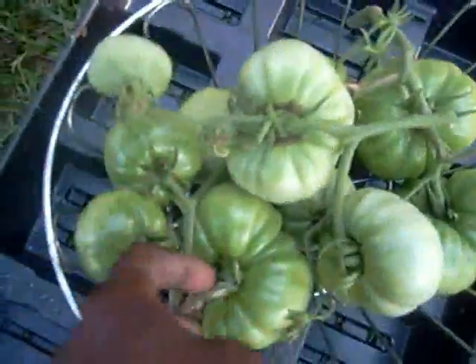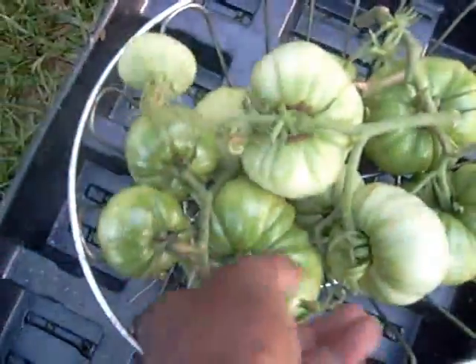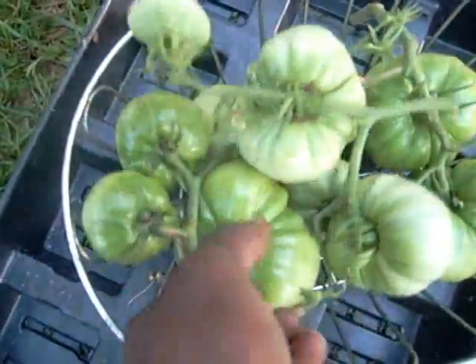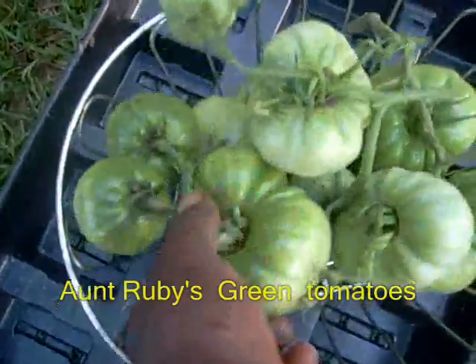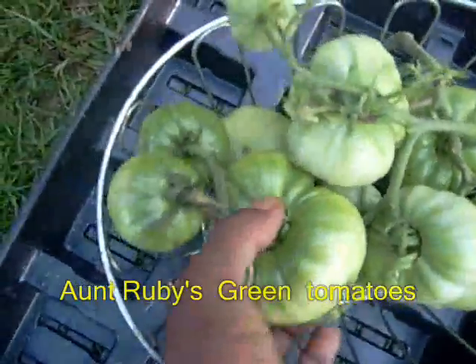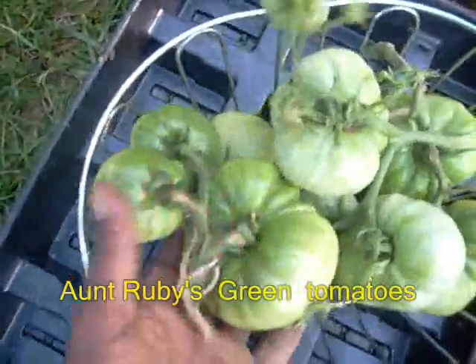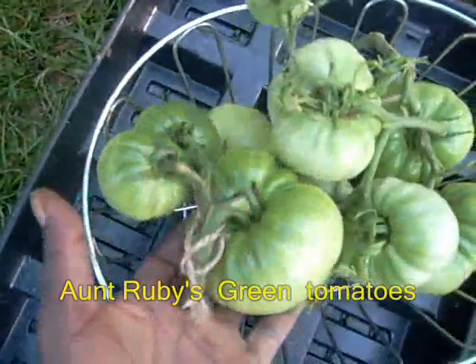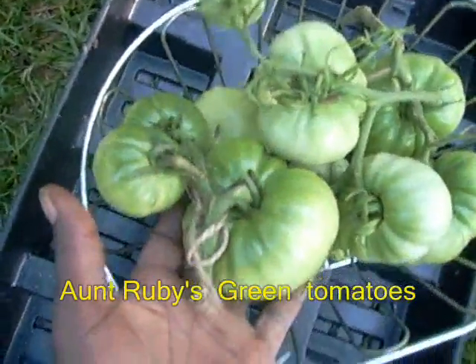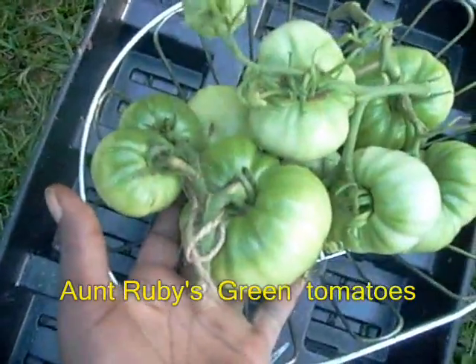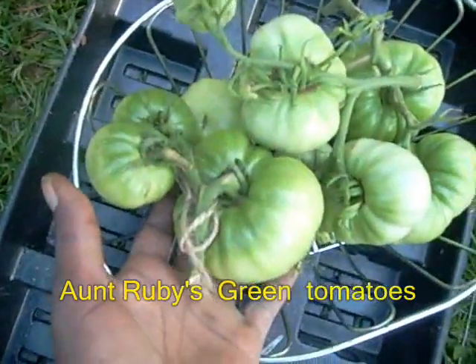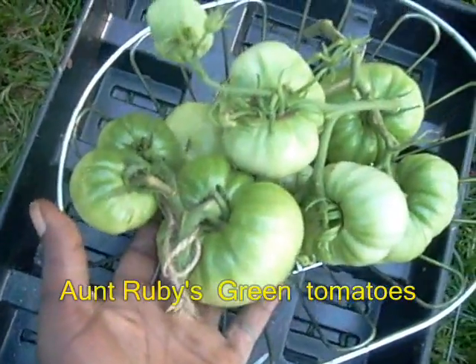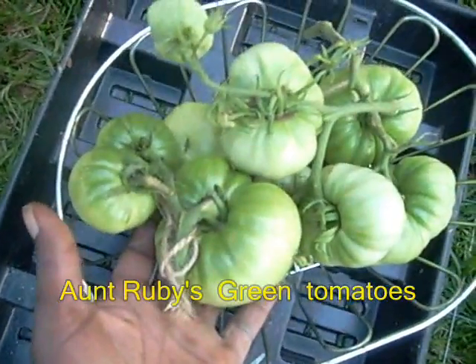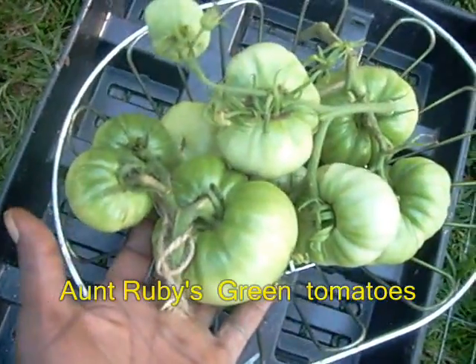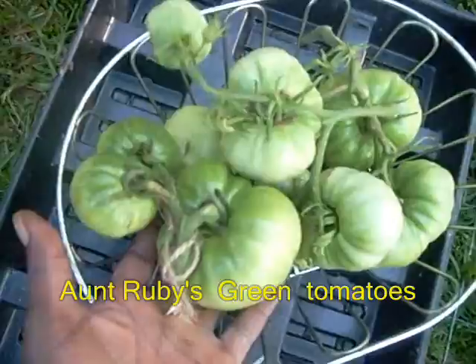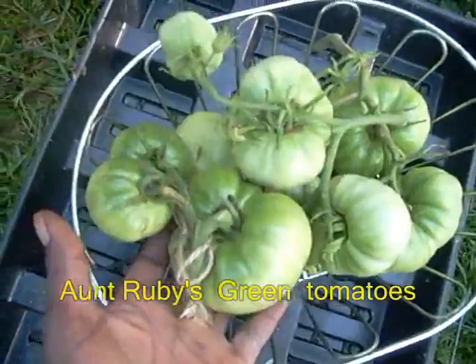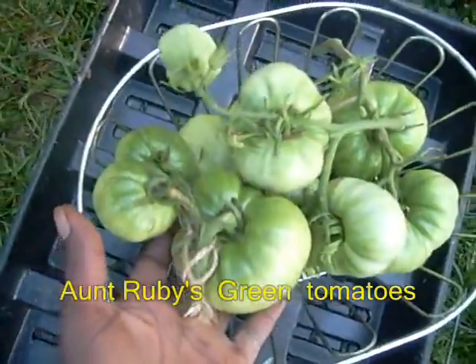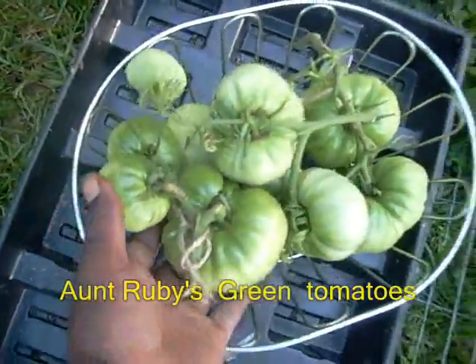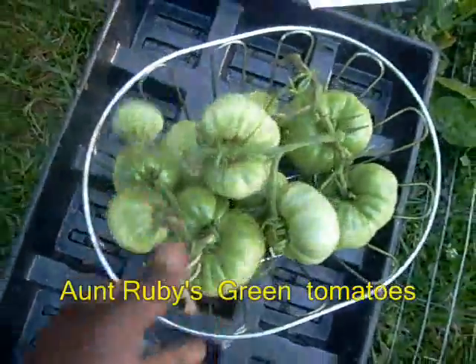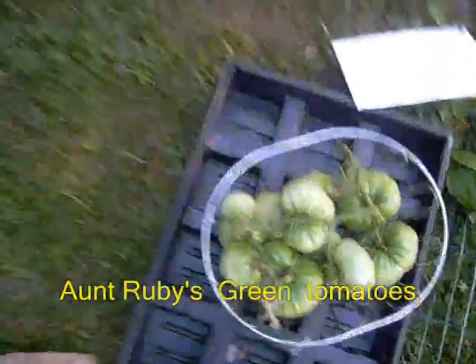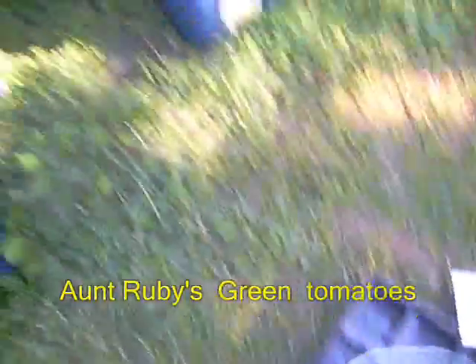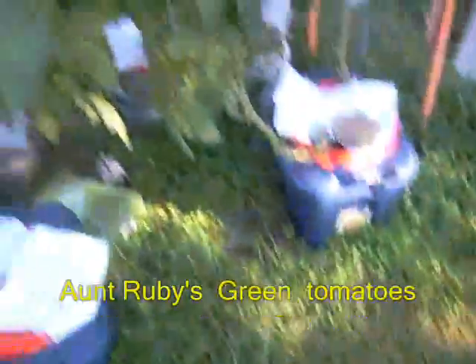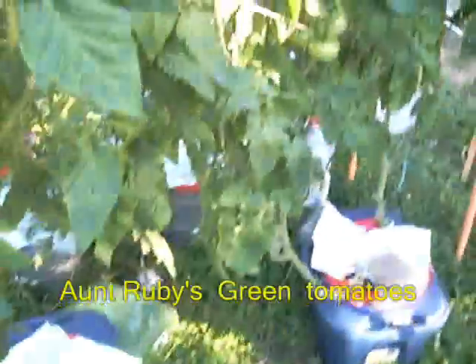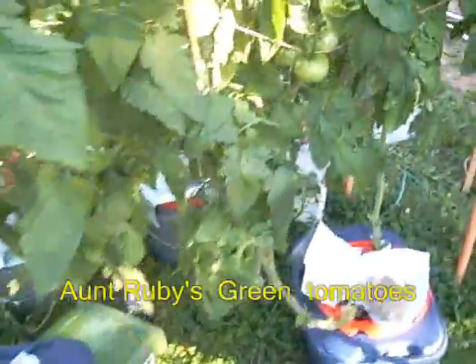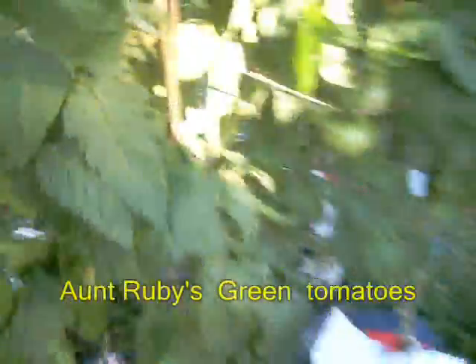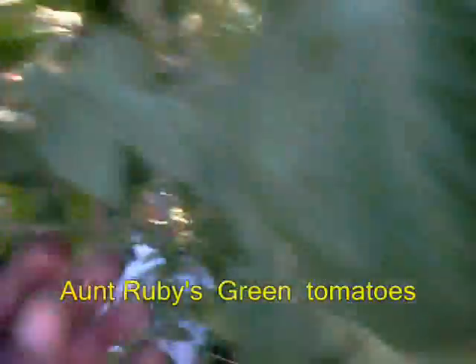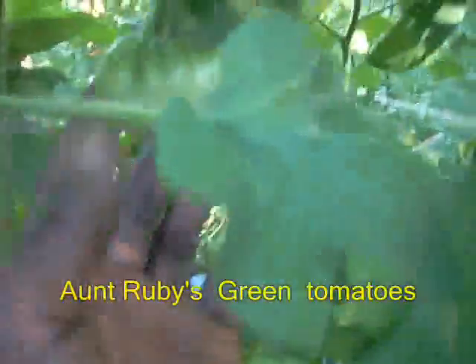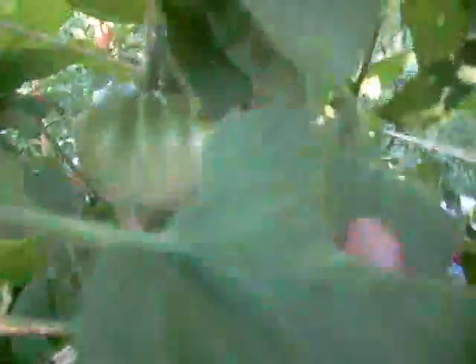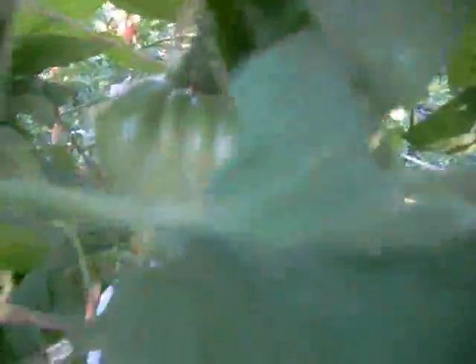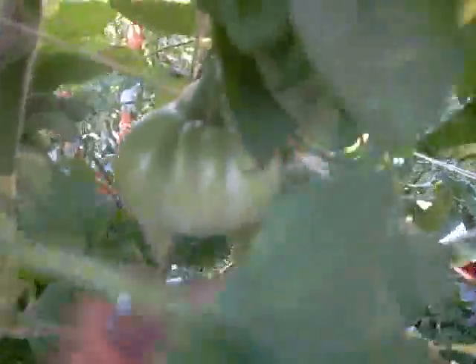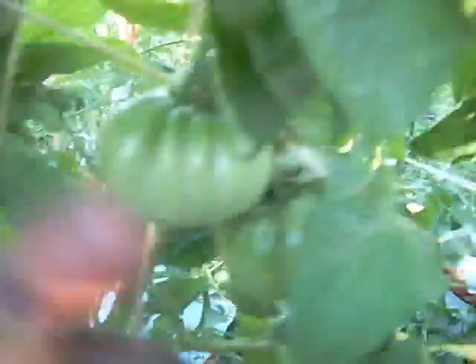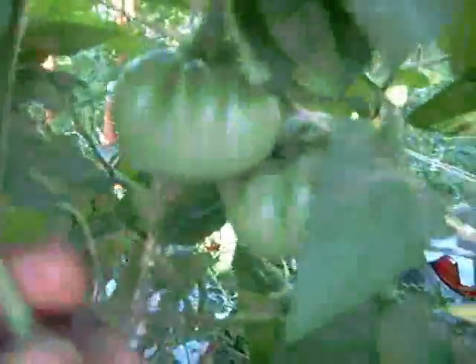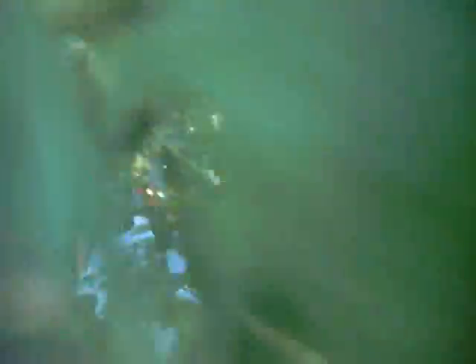These are some big ones — these are Aunt Ruby's big green tomatoes. They're not going to turn red; they're going to stay green. But I have tomatoes everywhere, so it's no big deal.